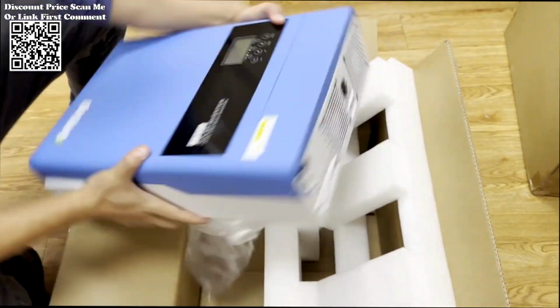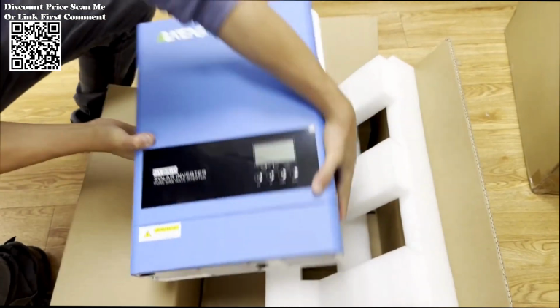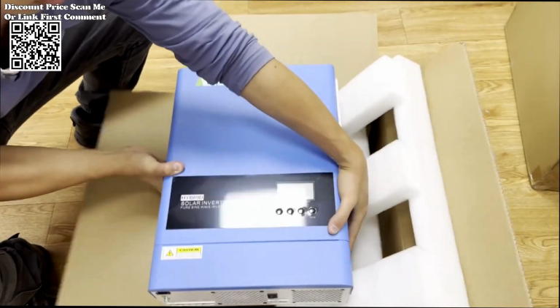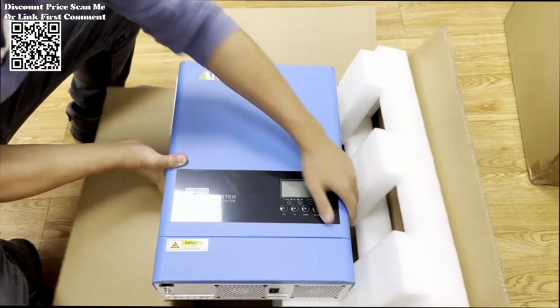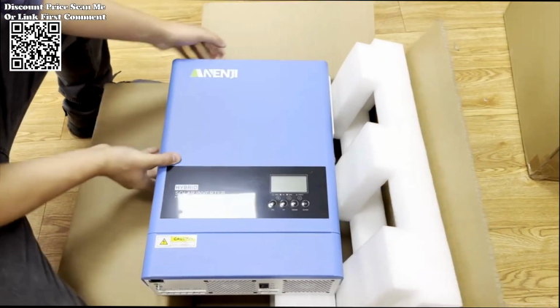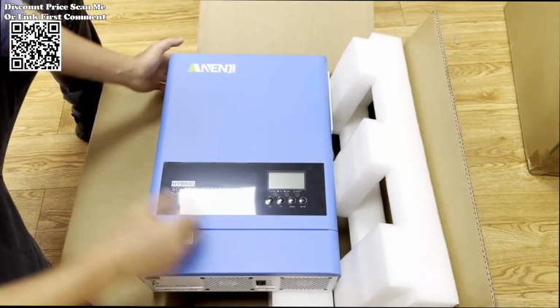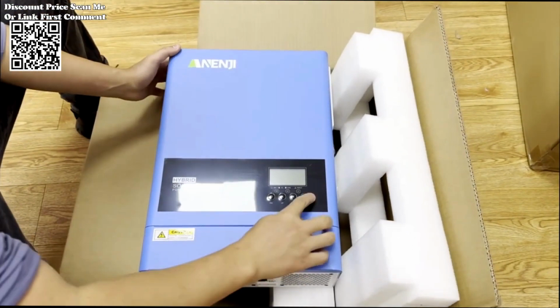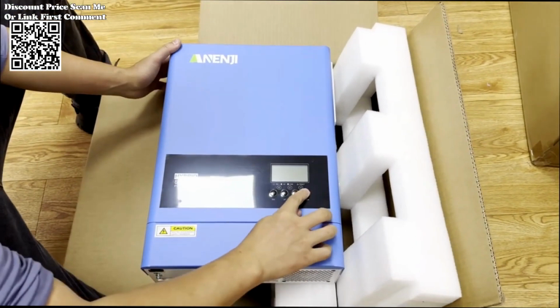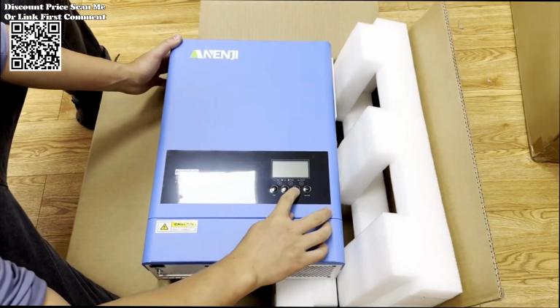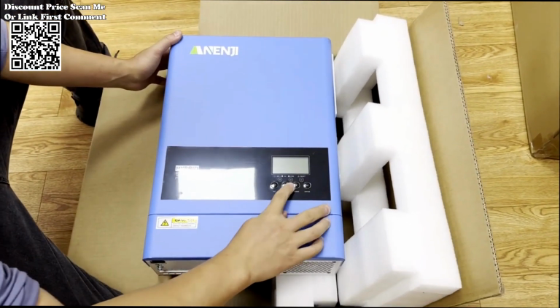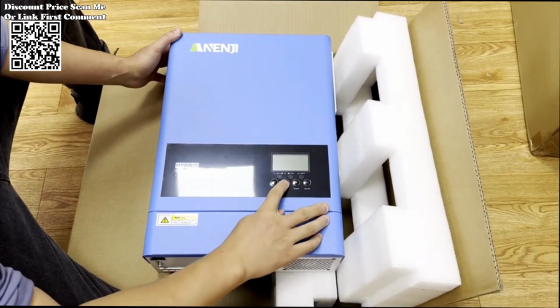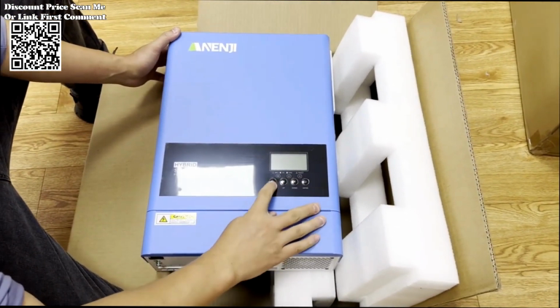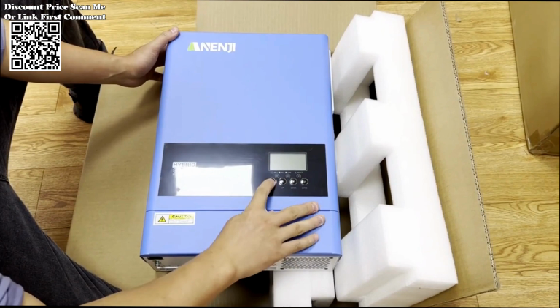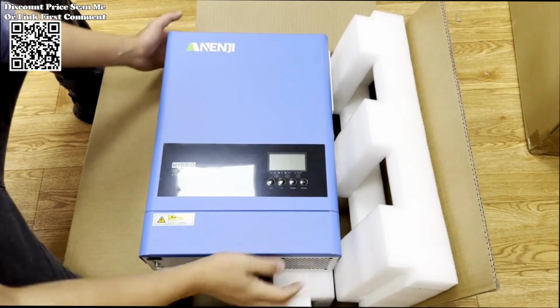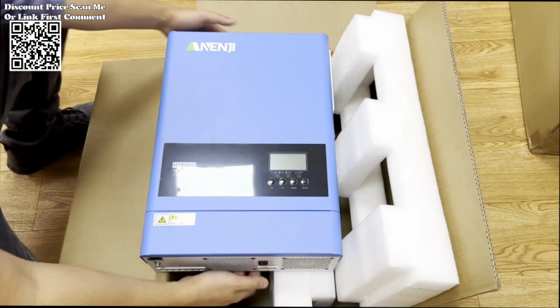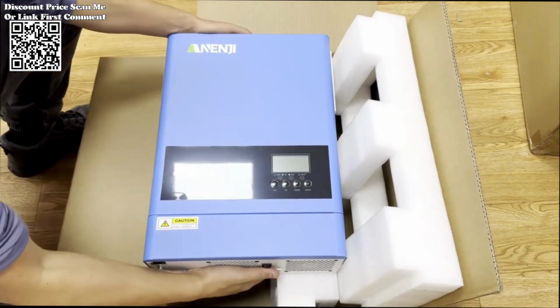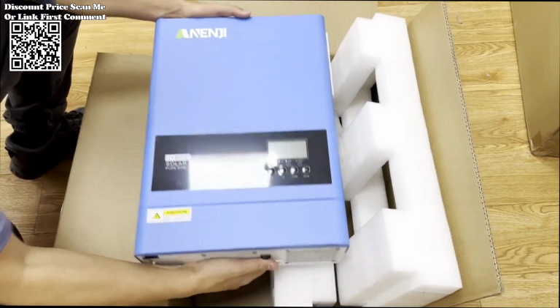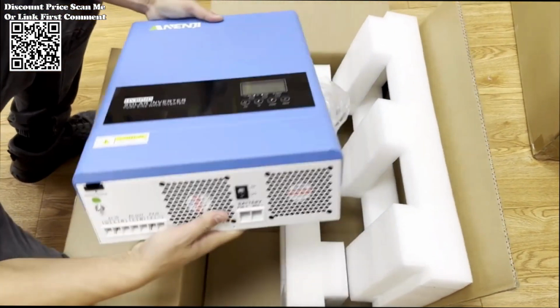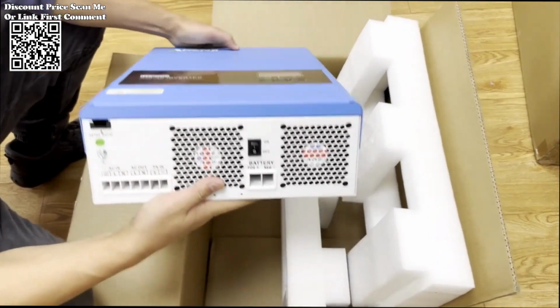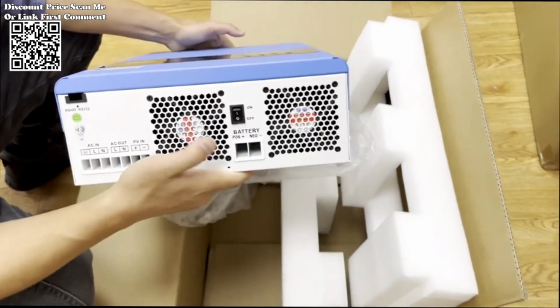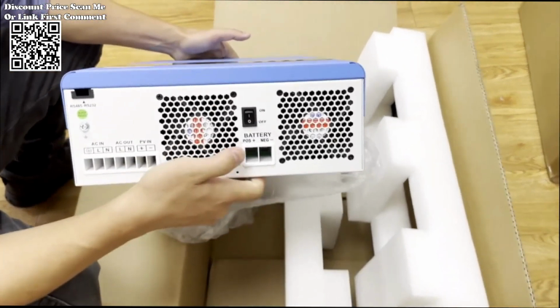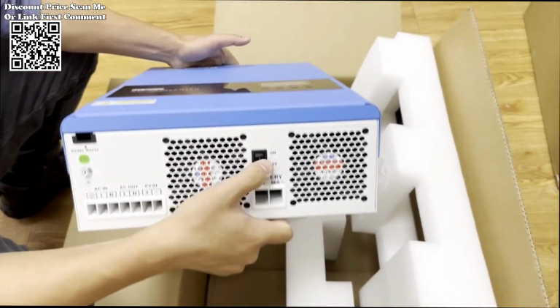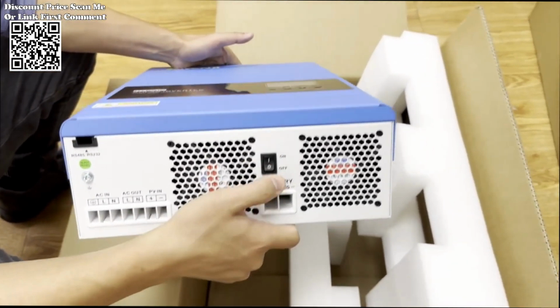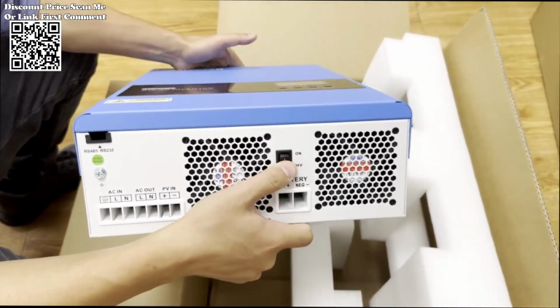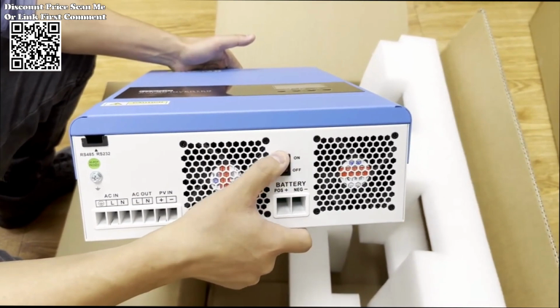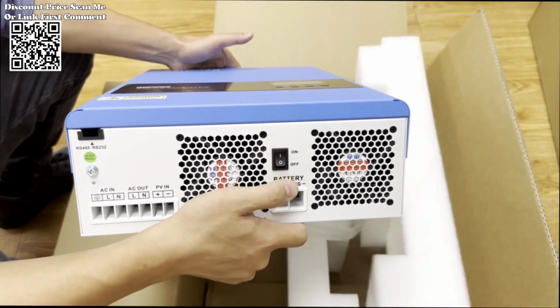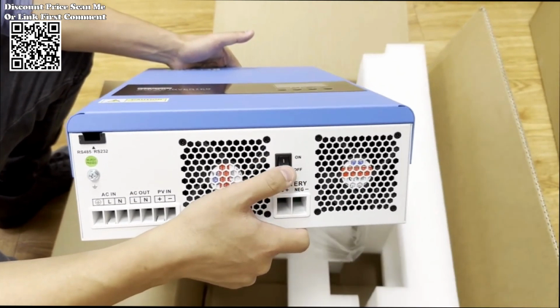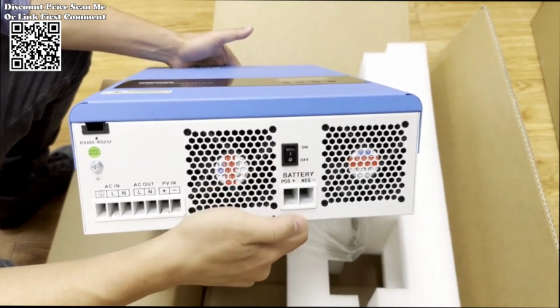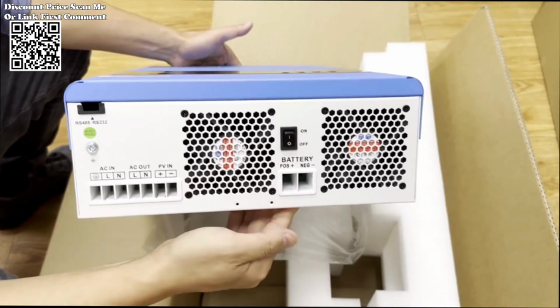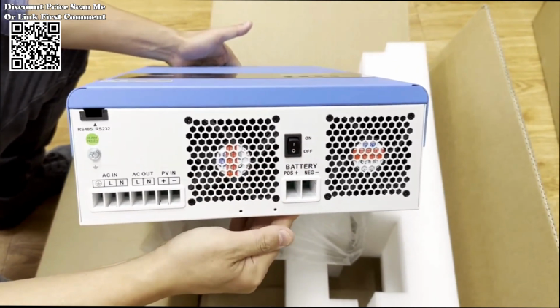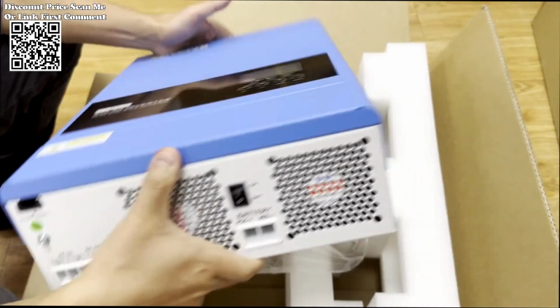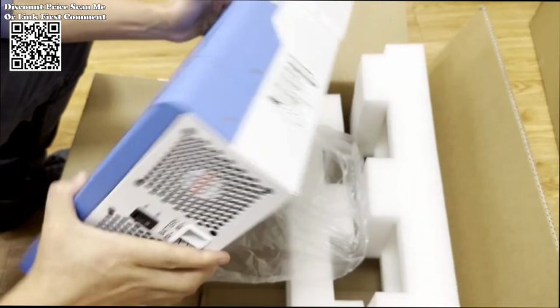Embrace energy independence with hybrid technology. This inverter seamlessly integrates solar power with traditional grid electricity, allowing you to harness the benefits of both sources. The result is increased efficiency and the potential for significant energy cost savings.